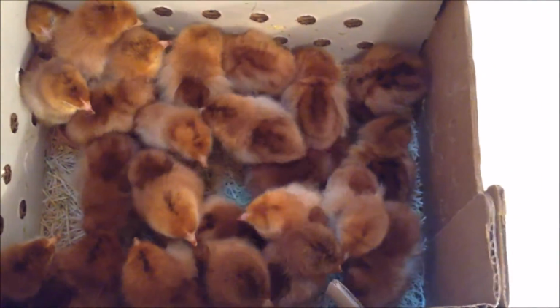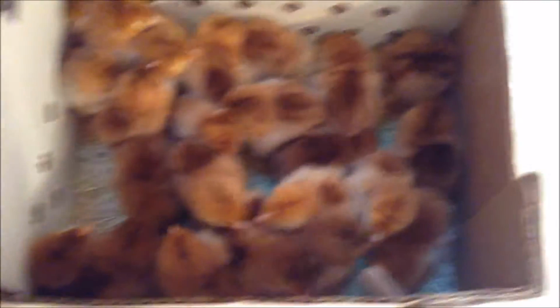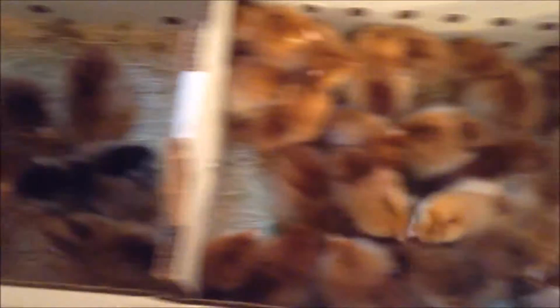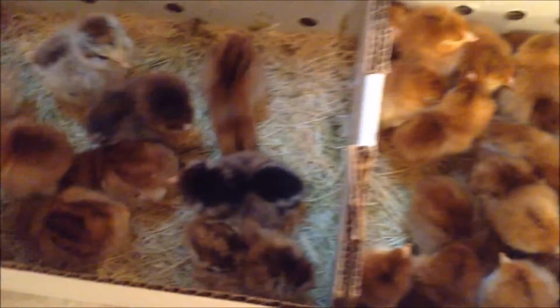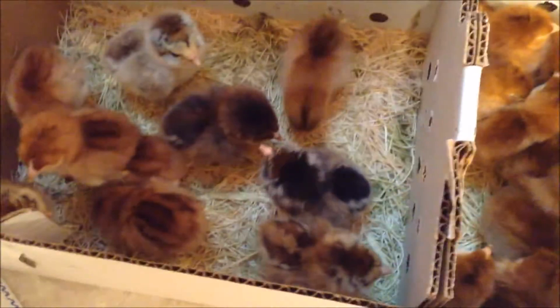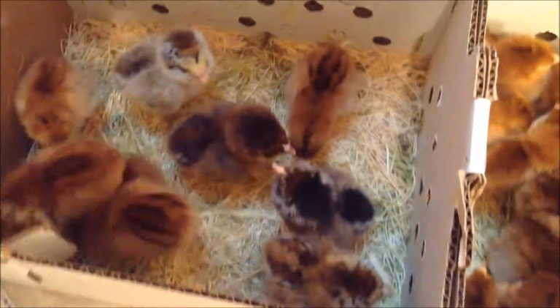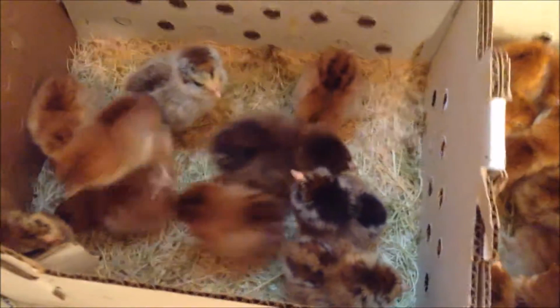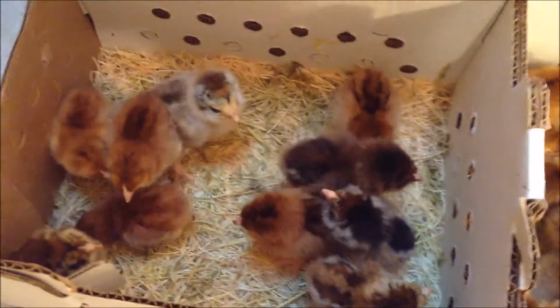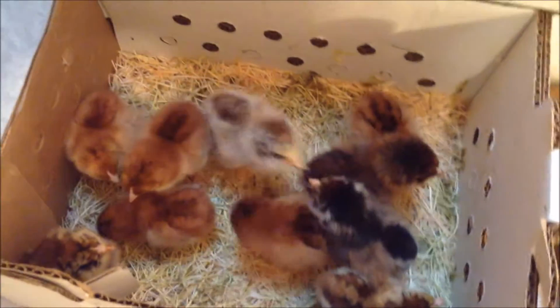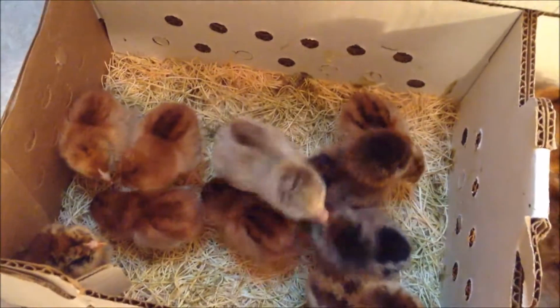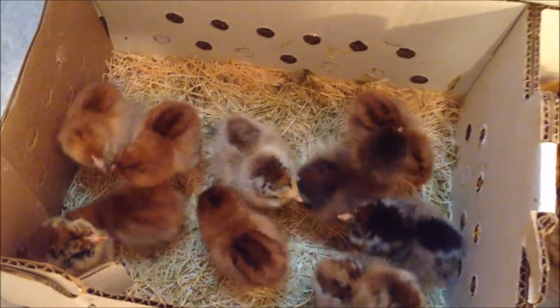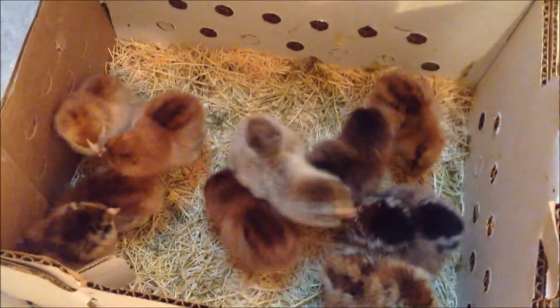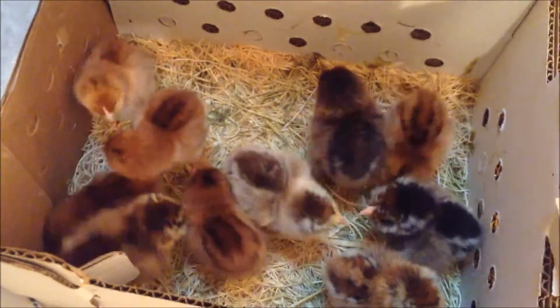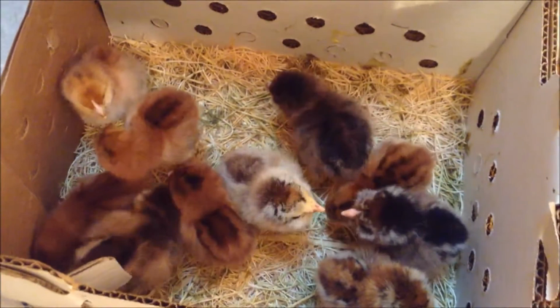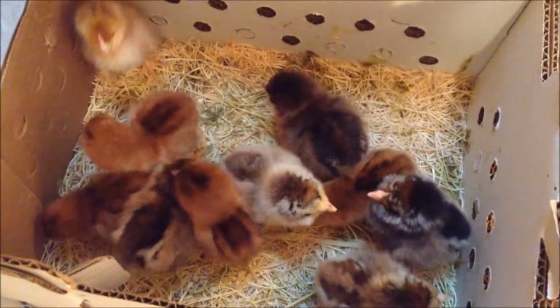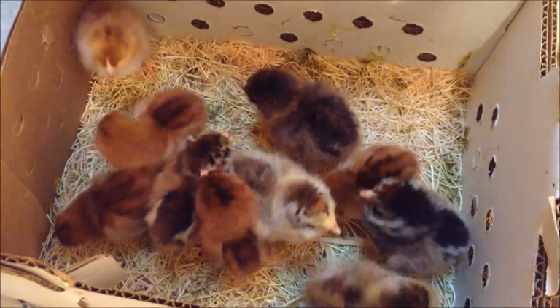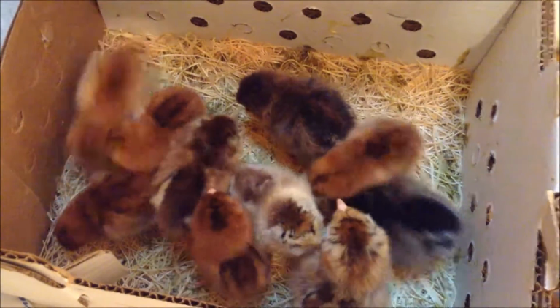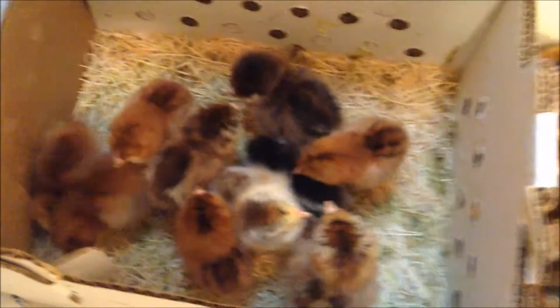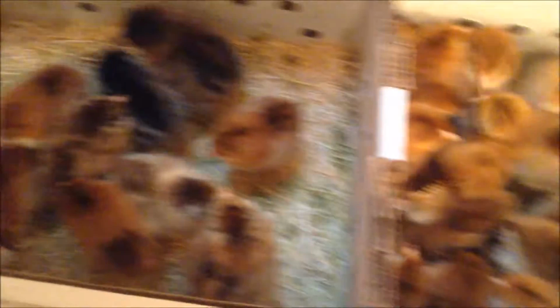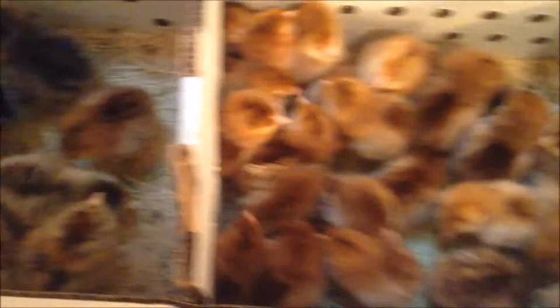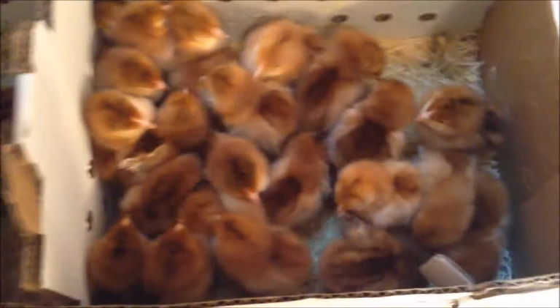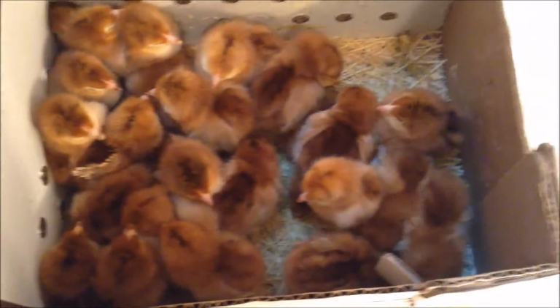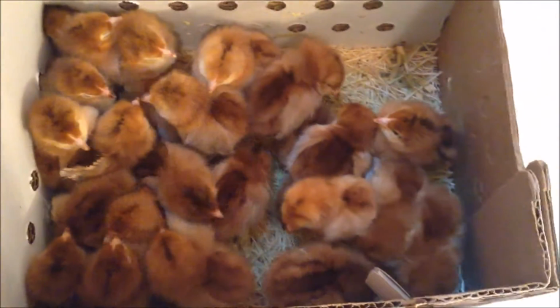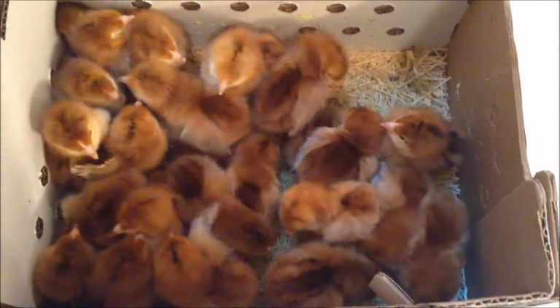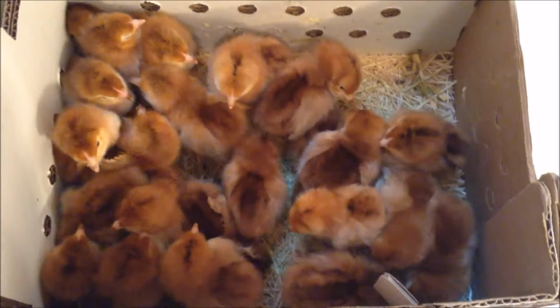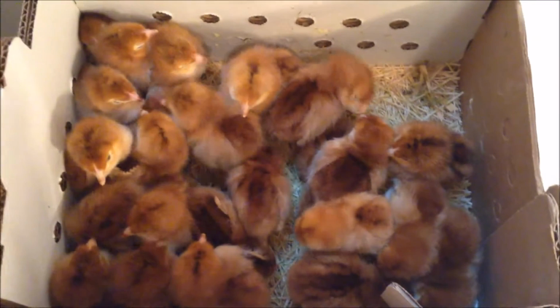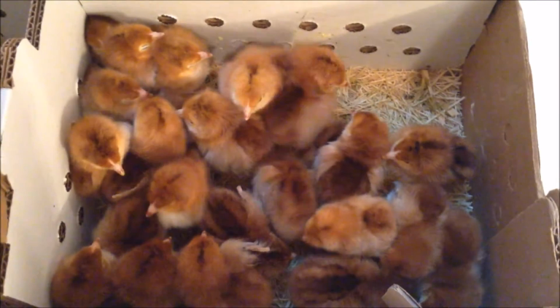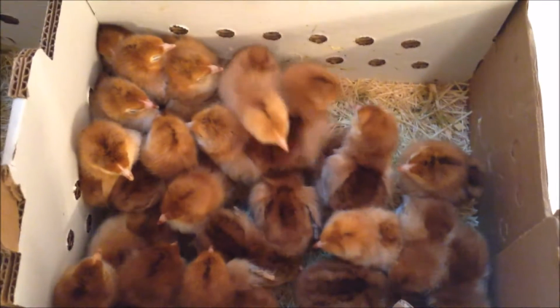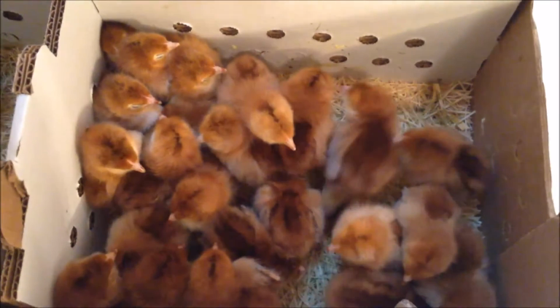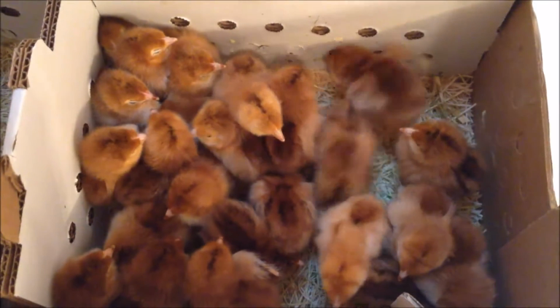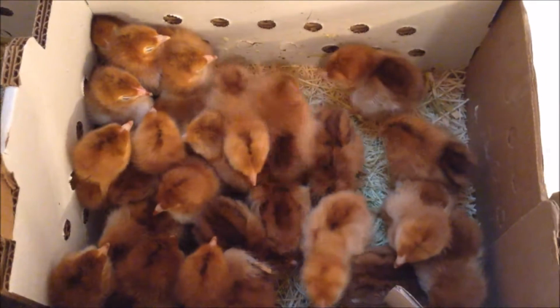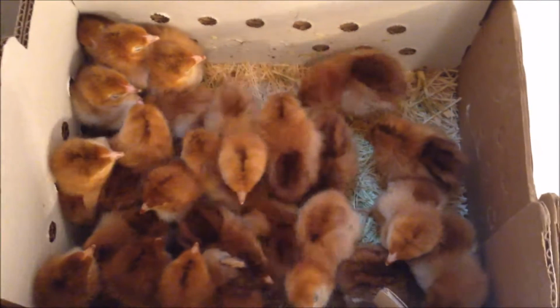And these are the rest of our Pullet Grow Outs that we just got. You can see this side is a couple Easter Eggers and some Rhode Island Reds, and then over here is about 25 Rhode Island Reds. I'm going to get these guys set up into their brooder.